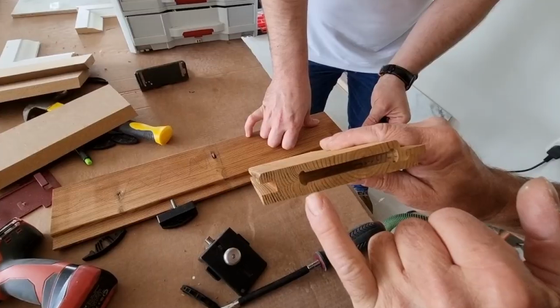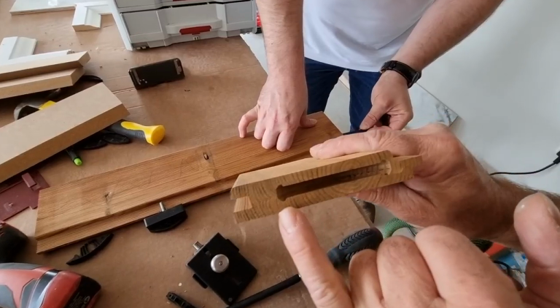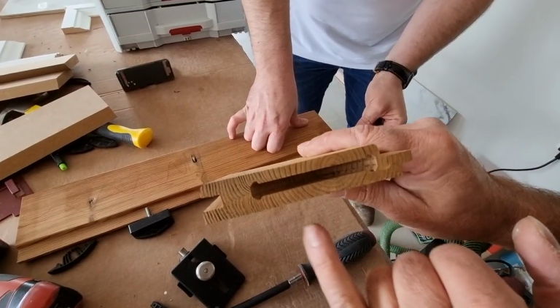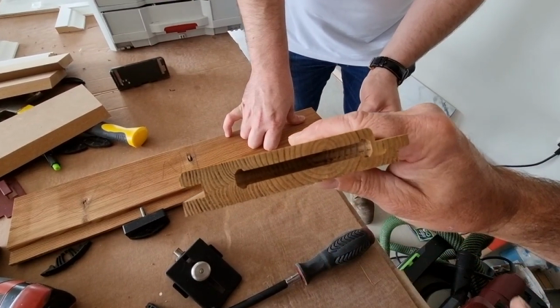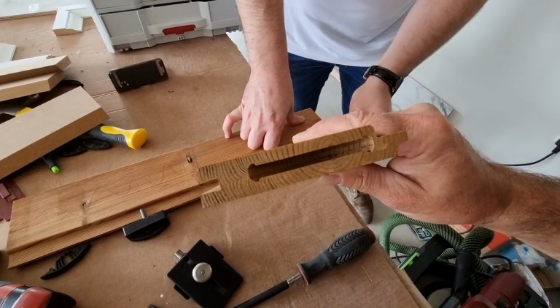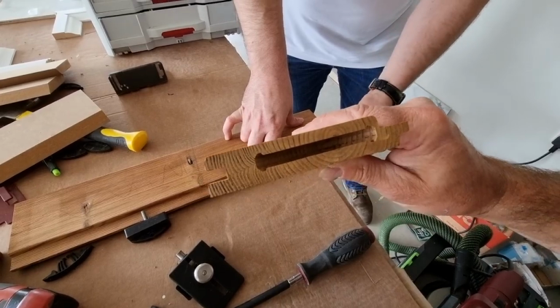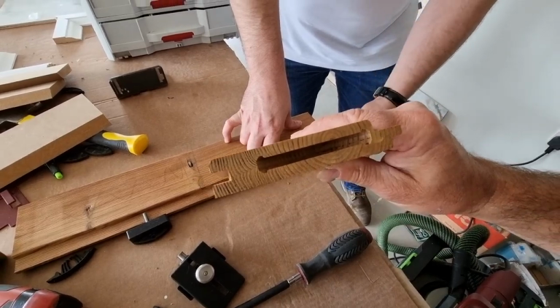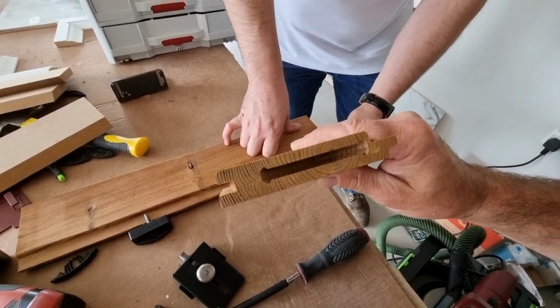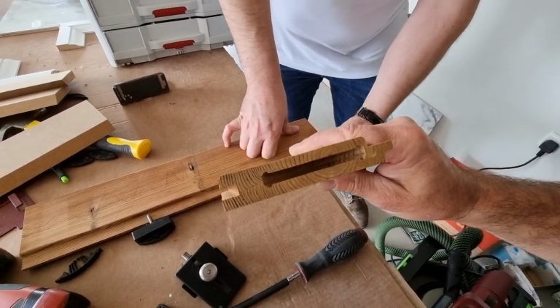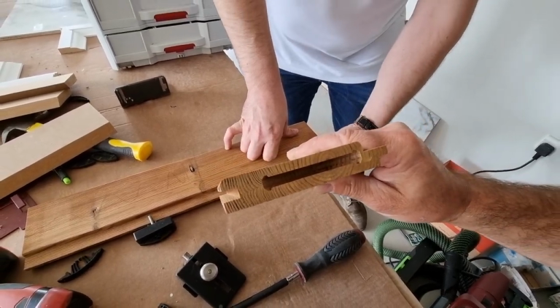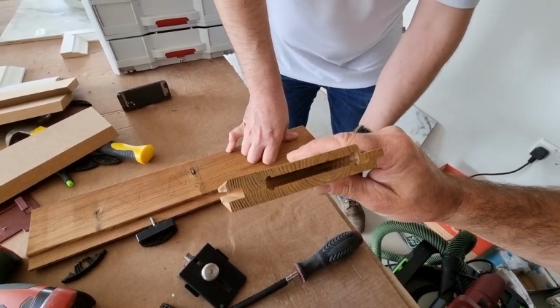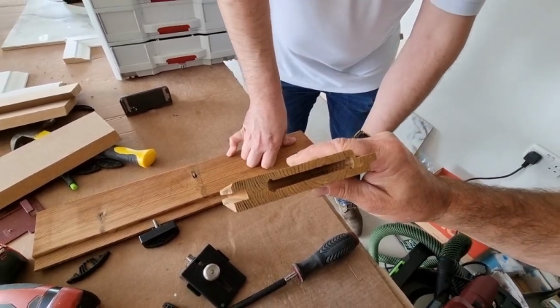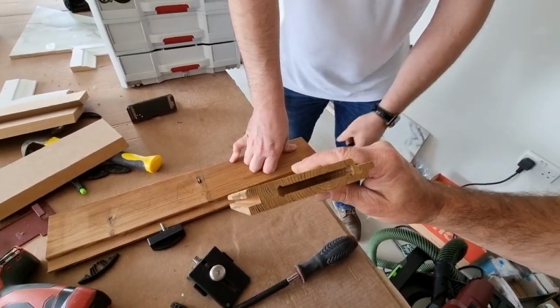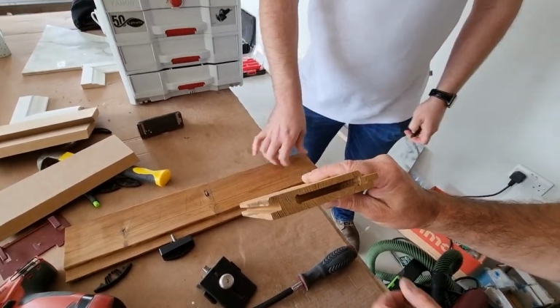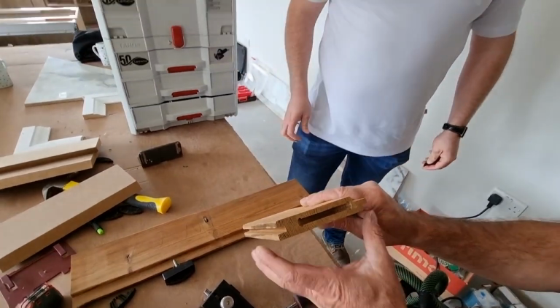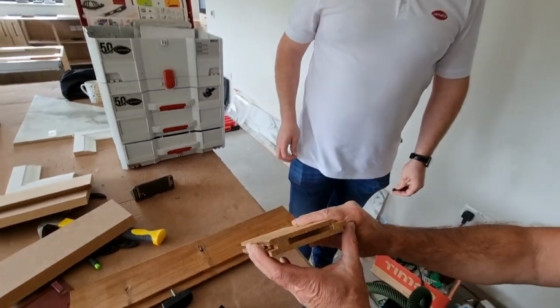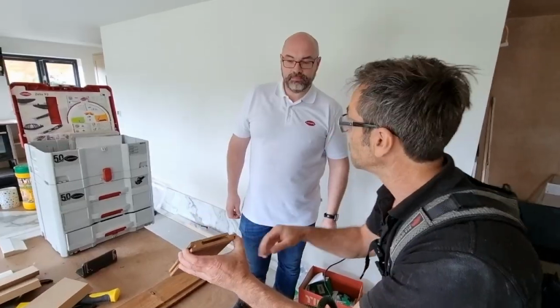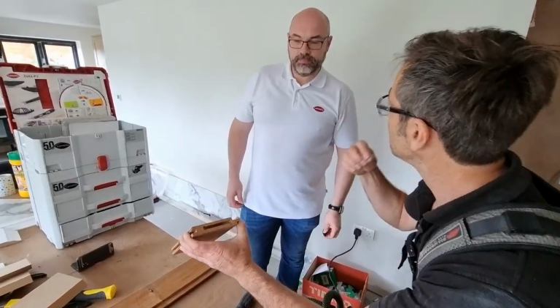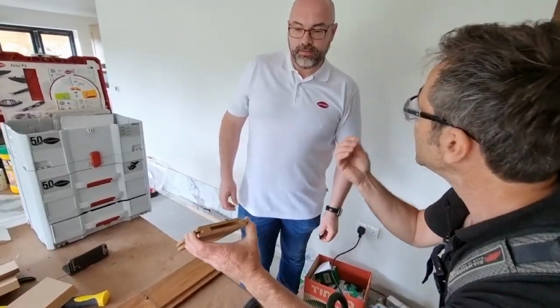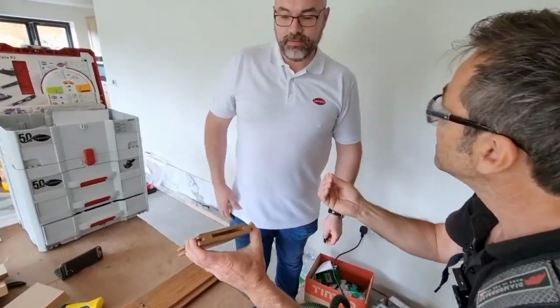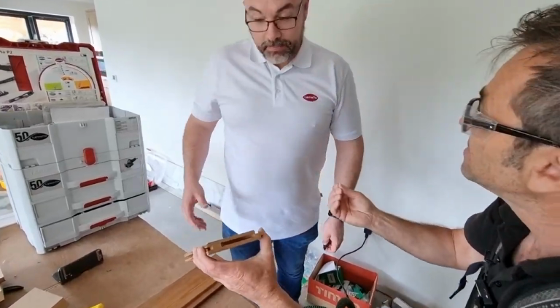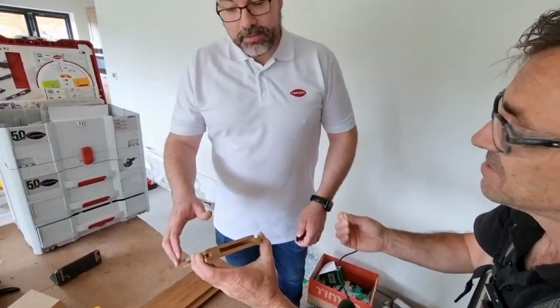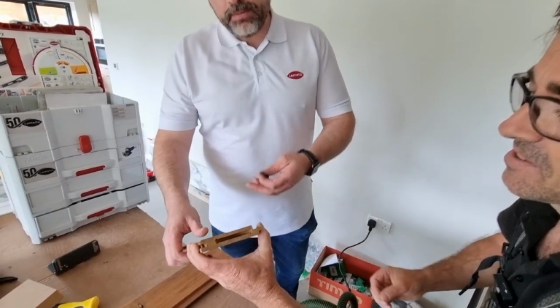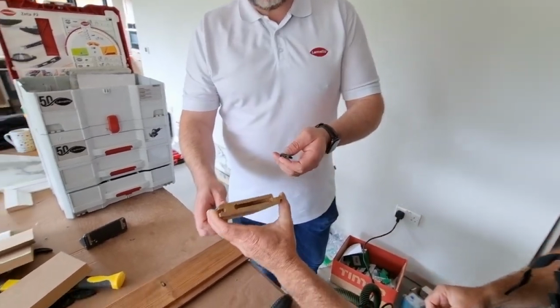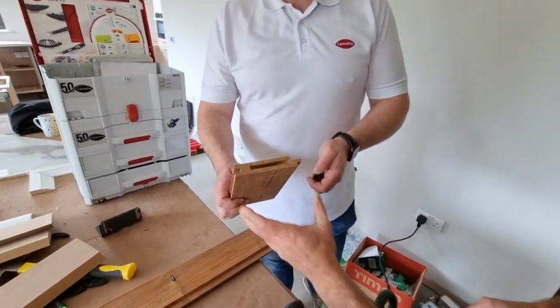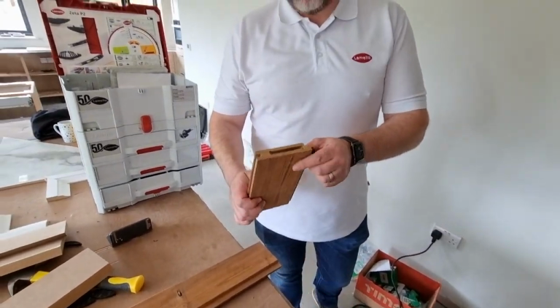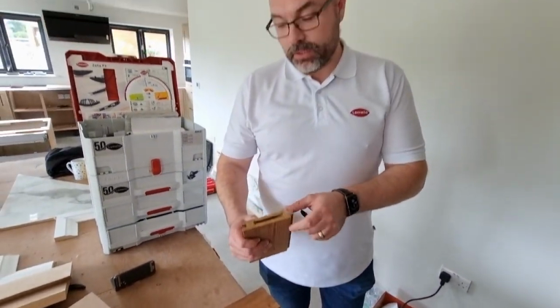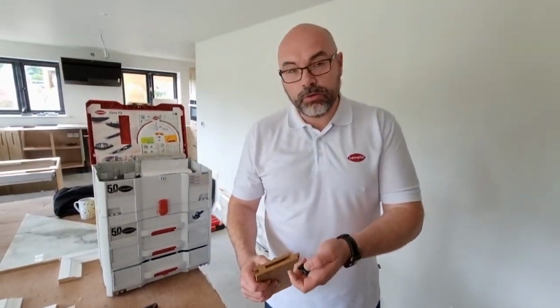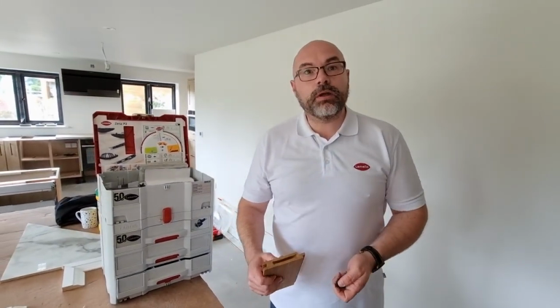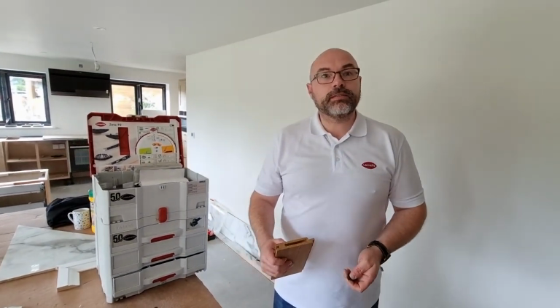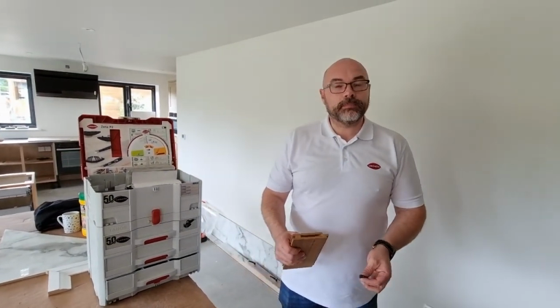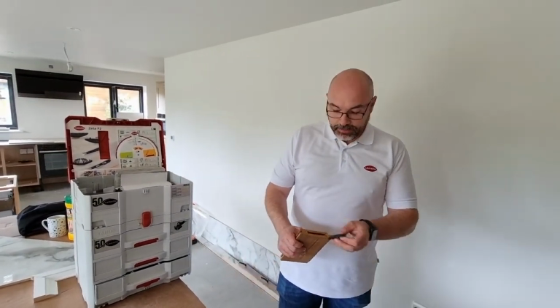Look at this, it's incredible. First time you ever see this, you think: how on earth does it do it? You call it the P? Yep, so we have to say the profile cut — the P cut.